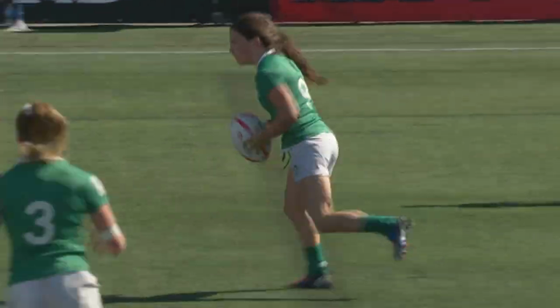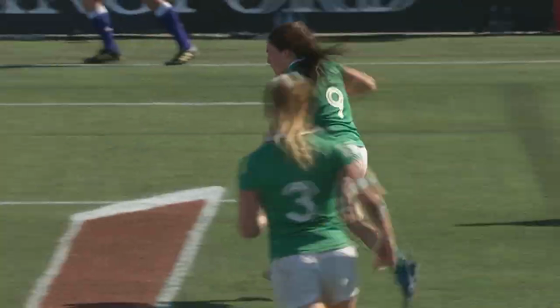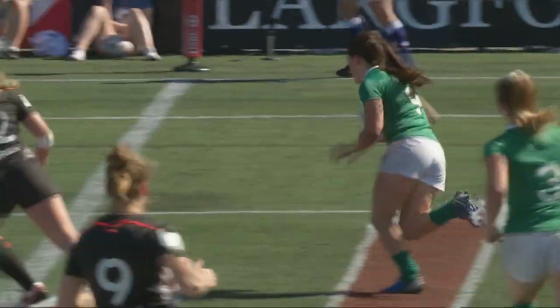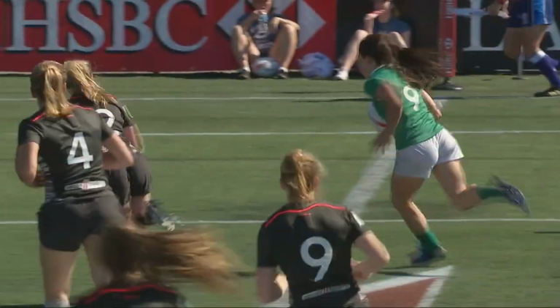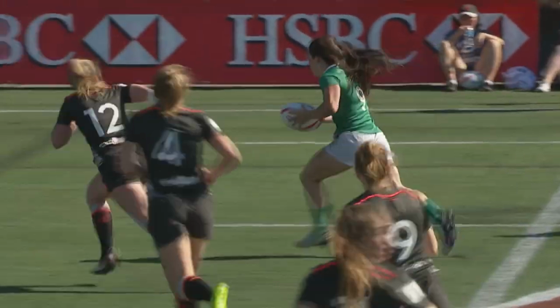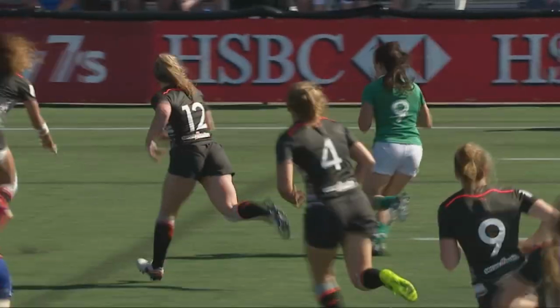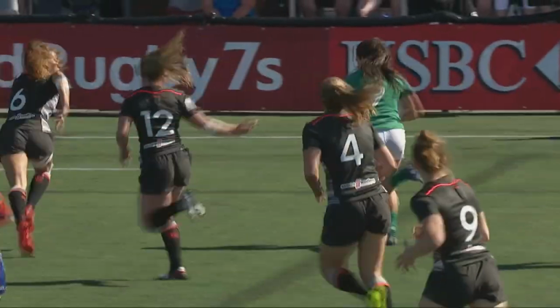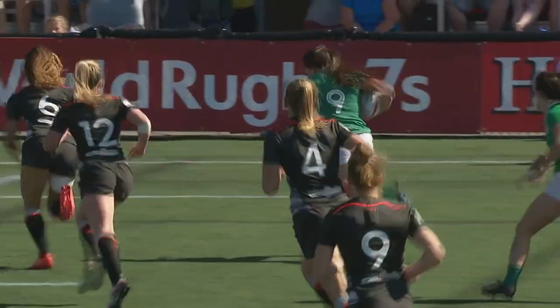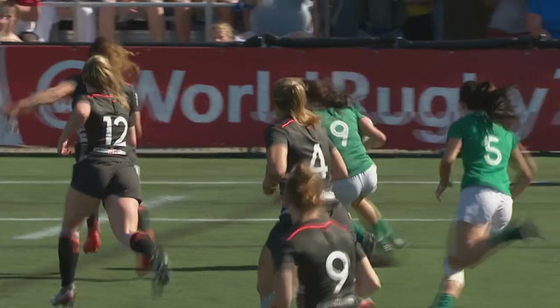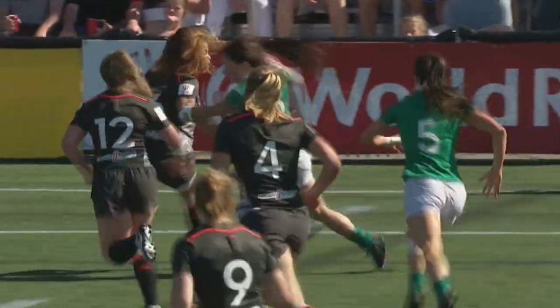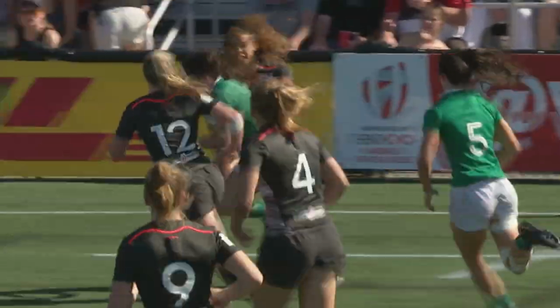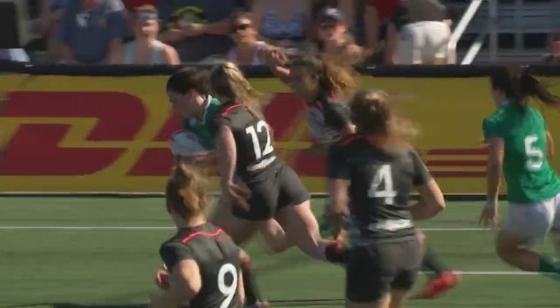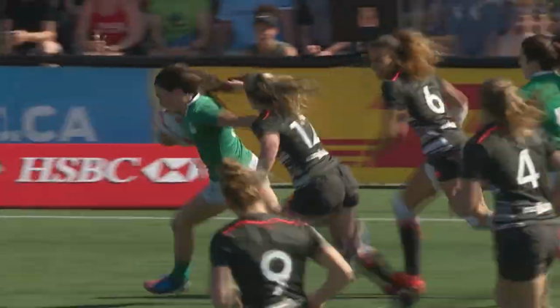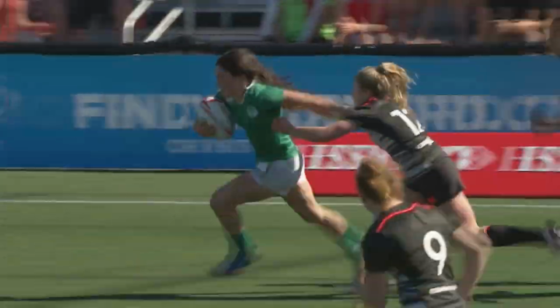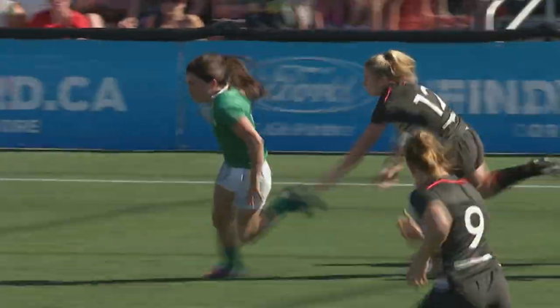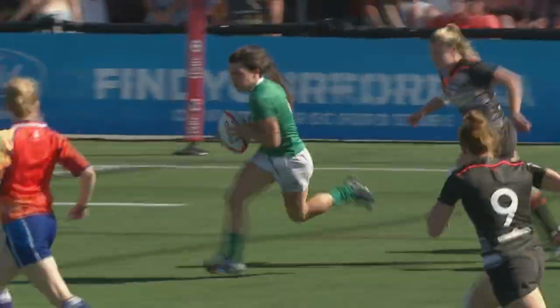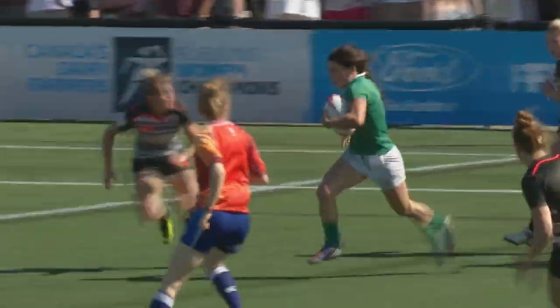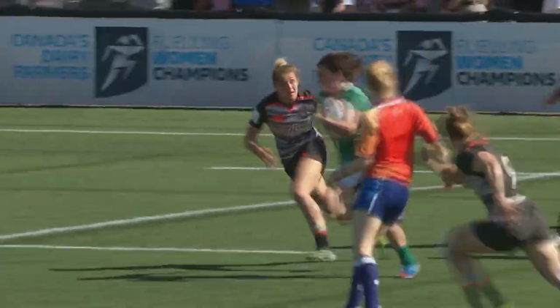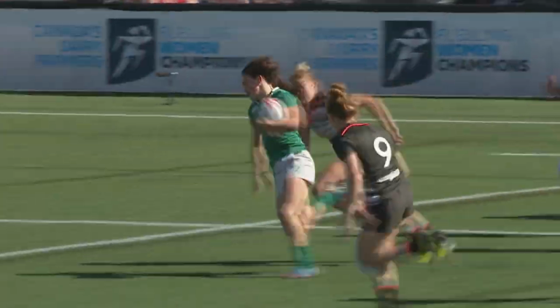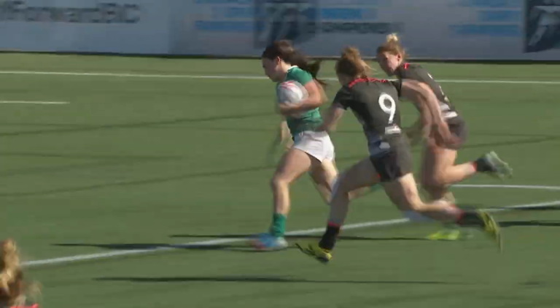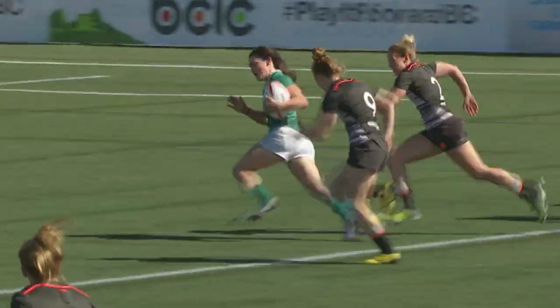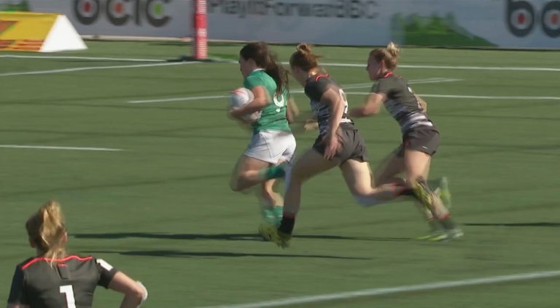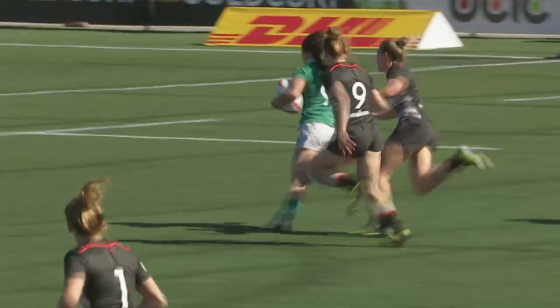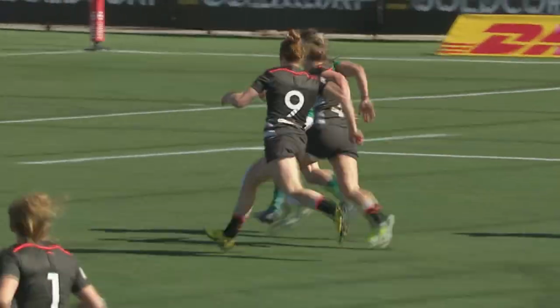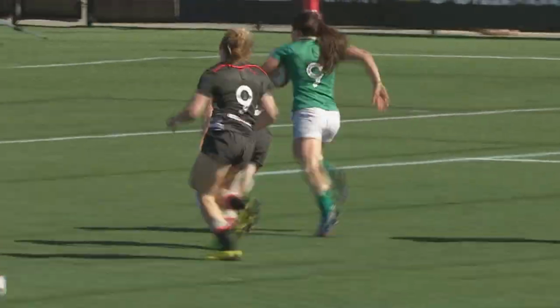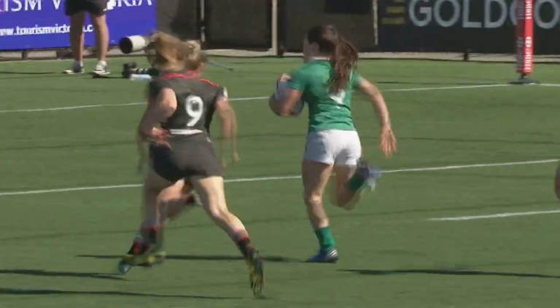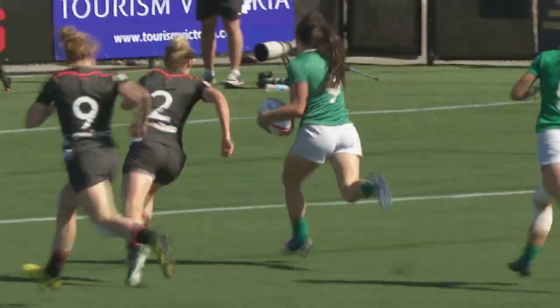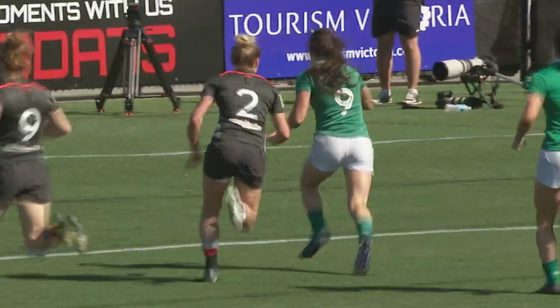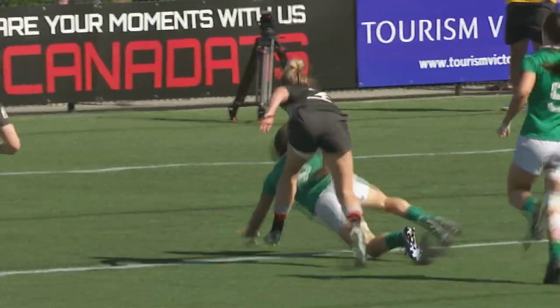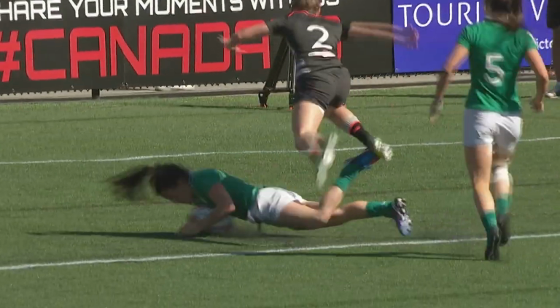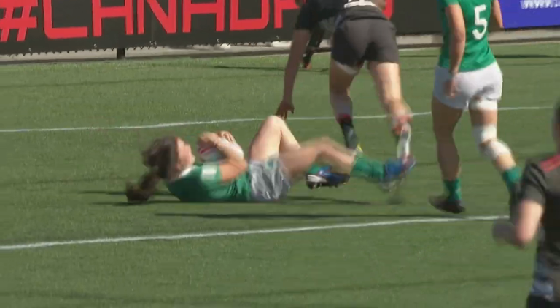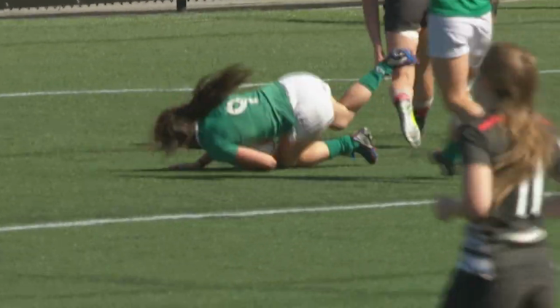She sets up her defender — and watch this — how many defenders does she beat? One, two. Arm tackles from England. Three. And then the gas just to finish it off. Great inspiration from the captain for her teammates.